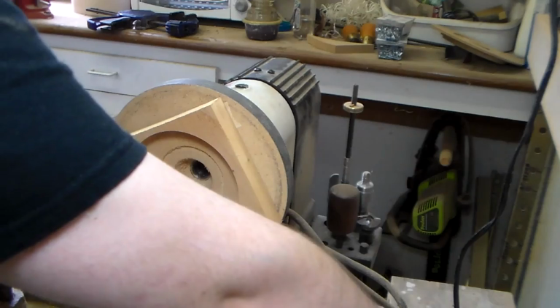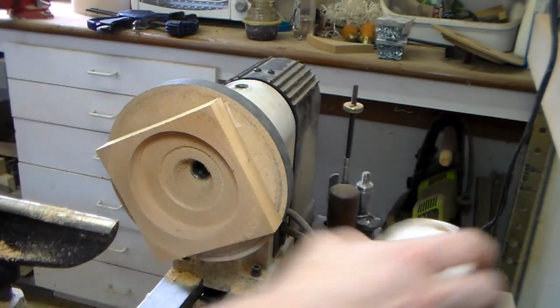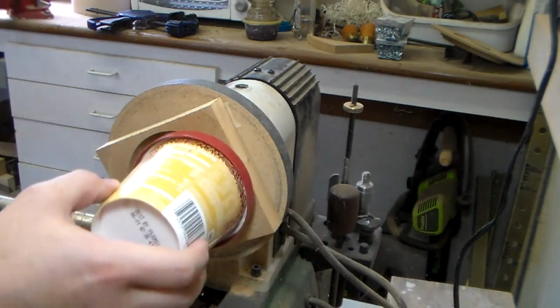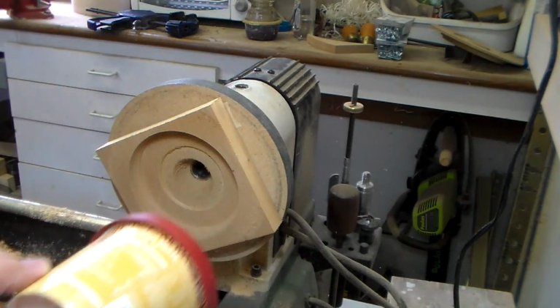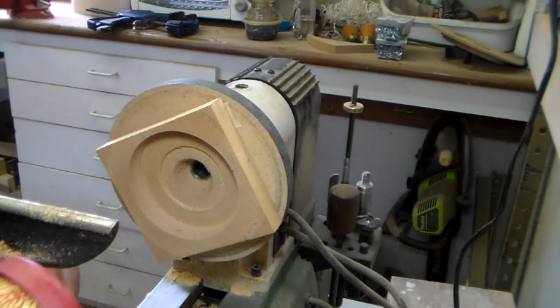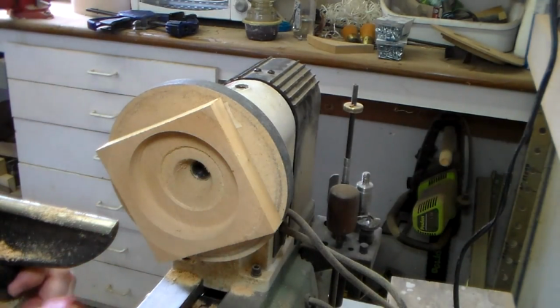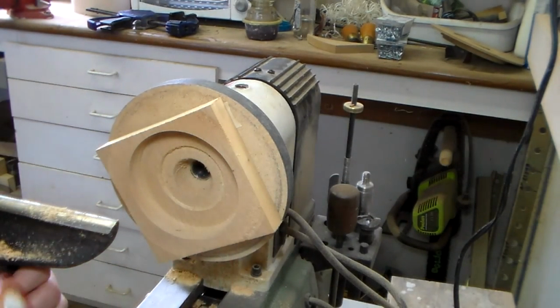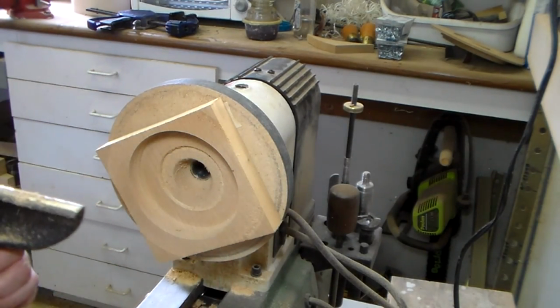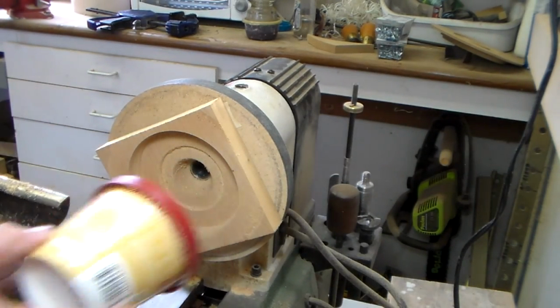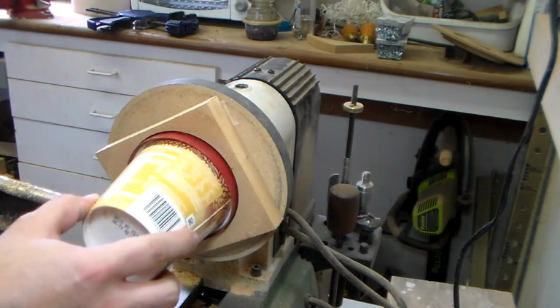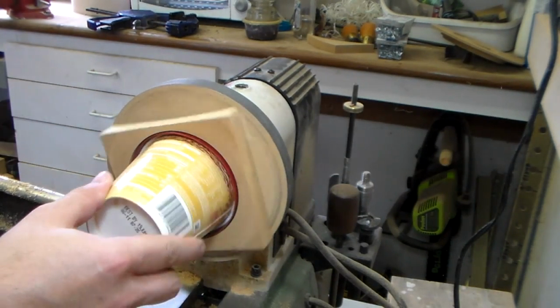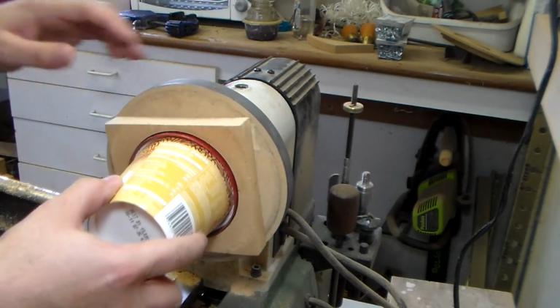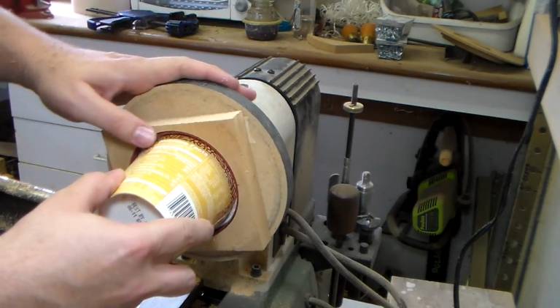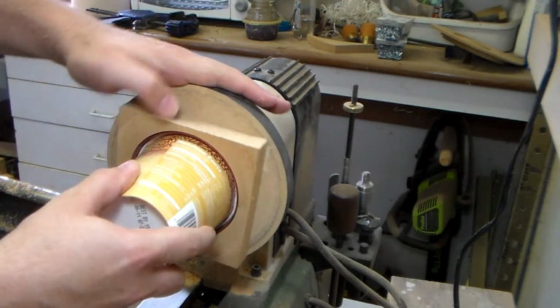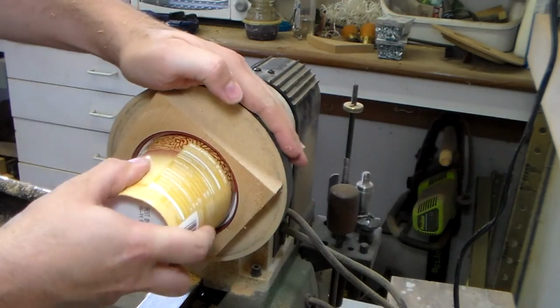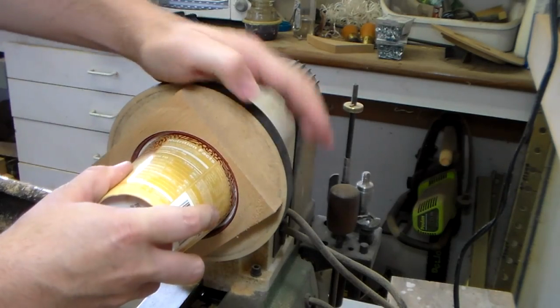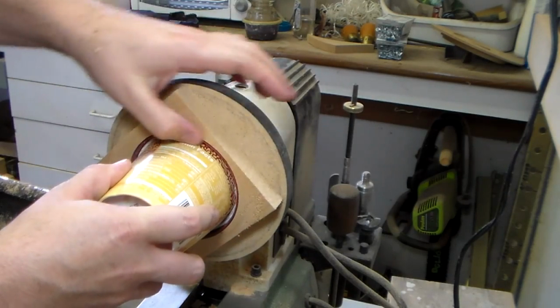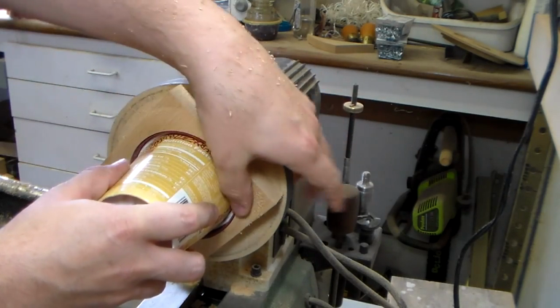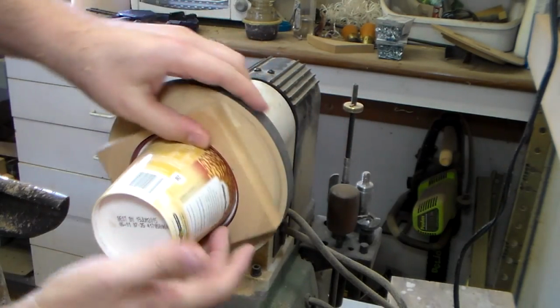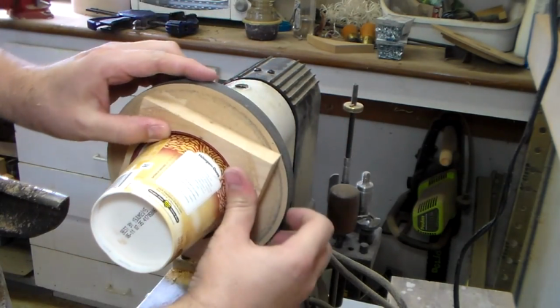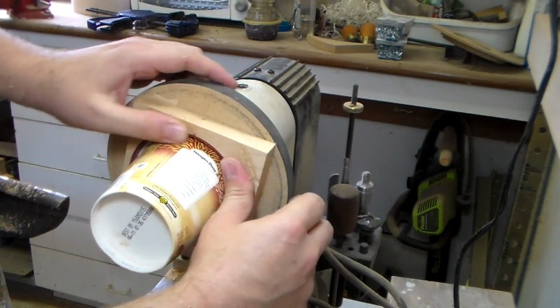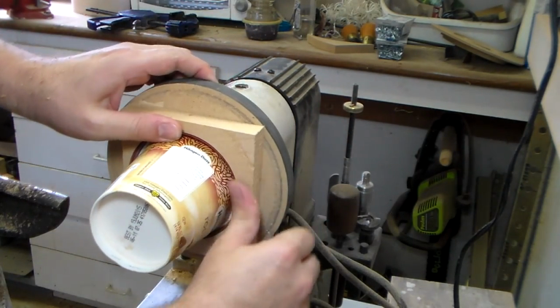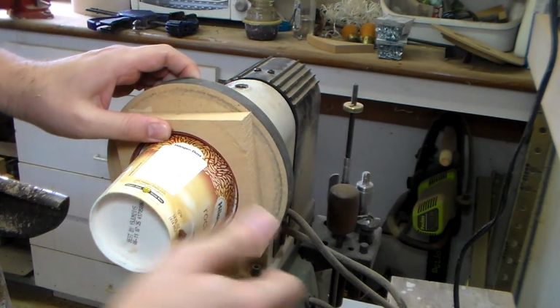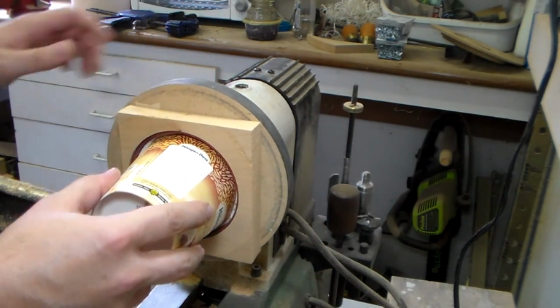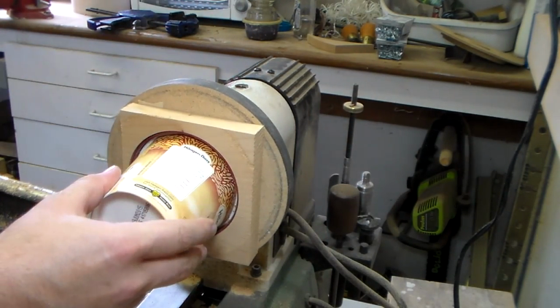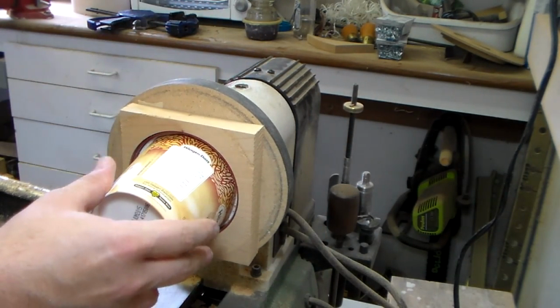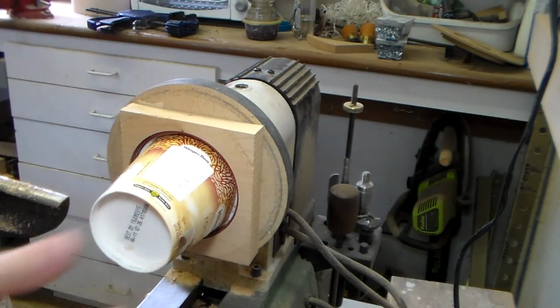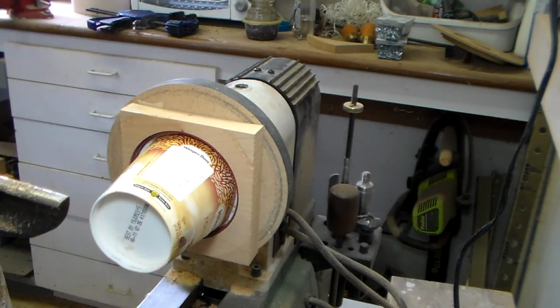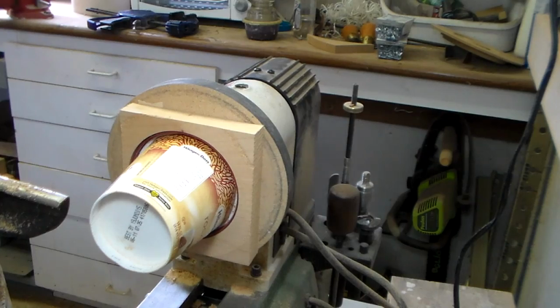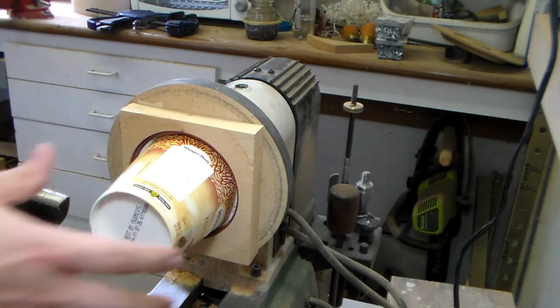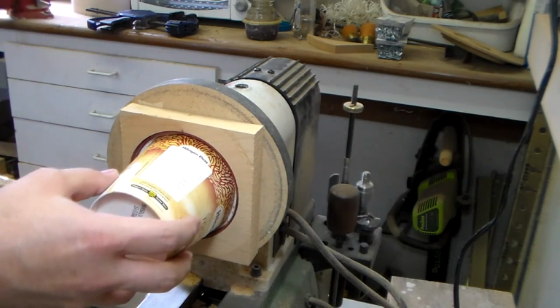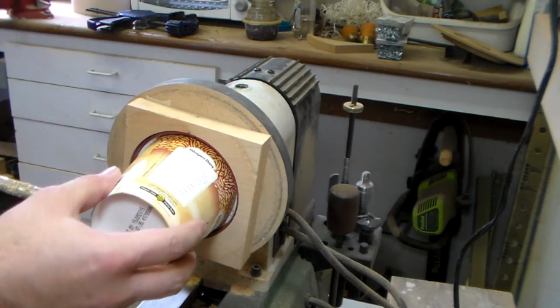Let's check our progress. Hey, there we go. Now that sits flush. Perfect — so that's the first half.